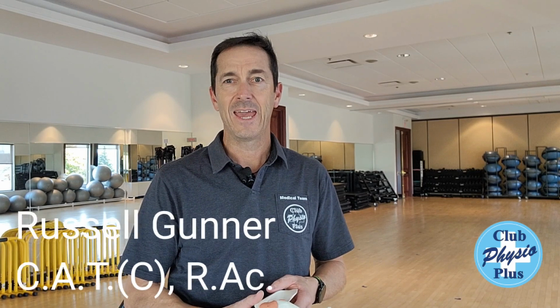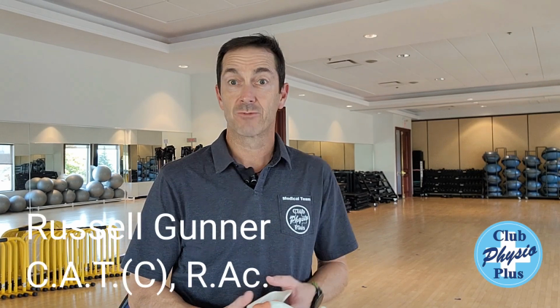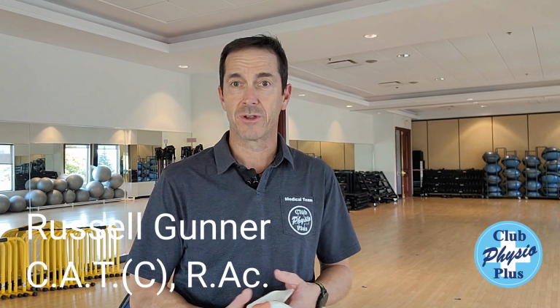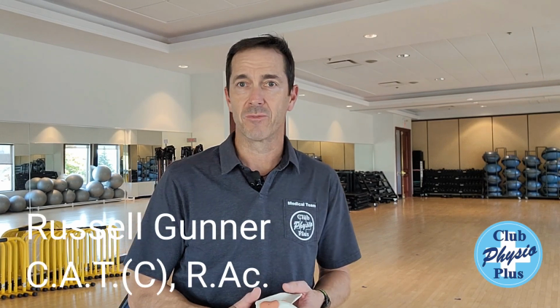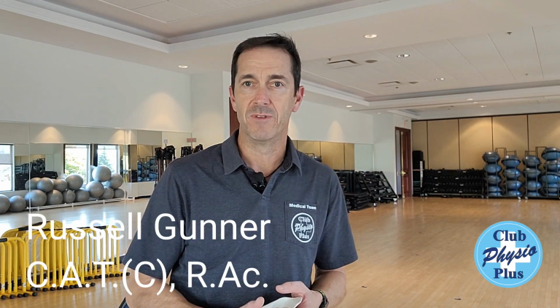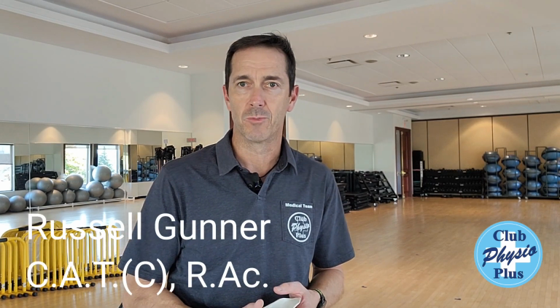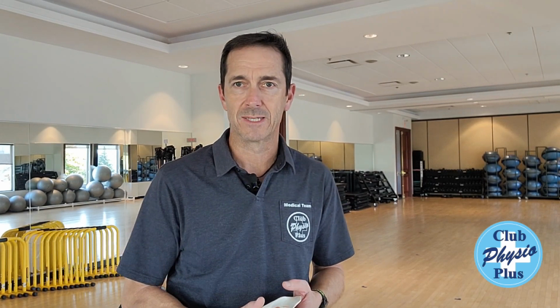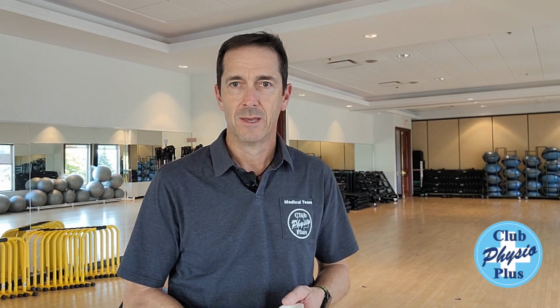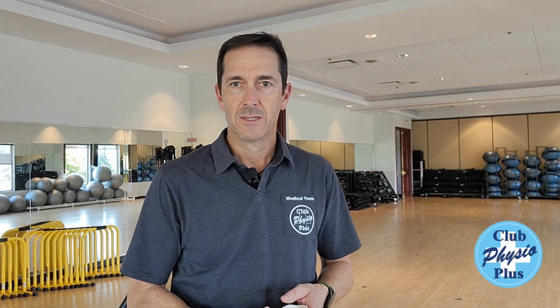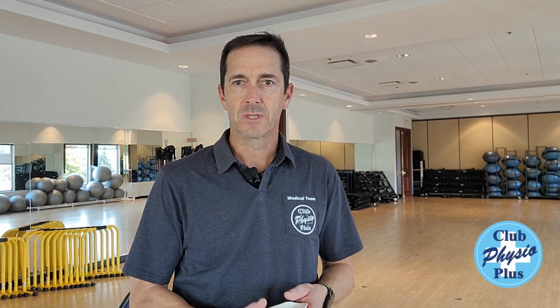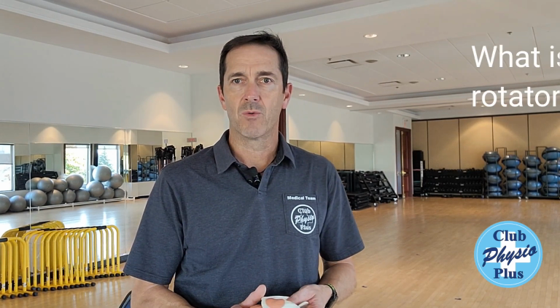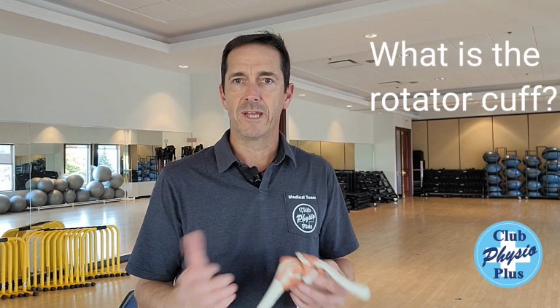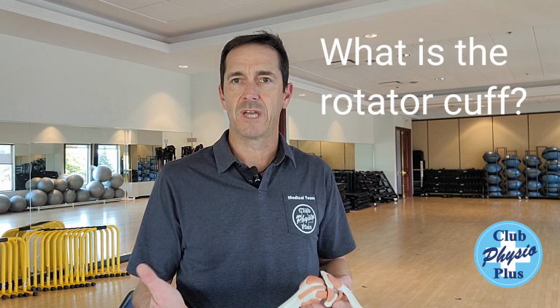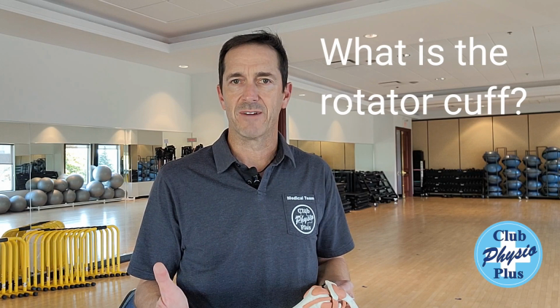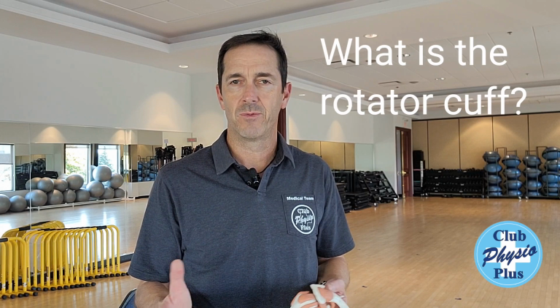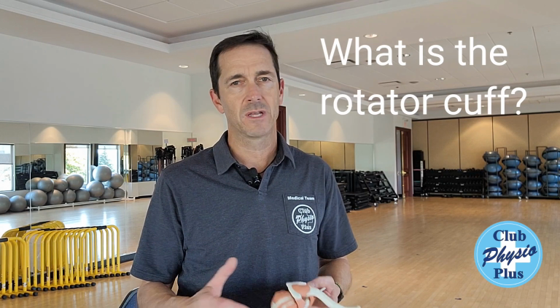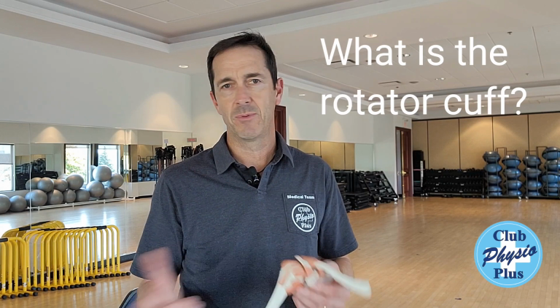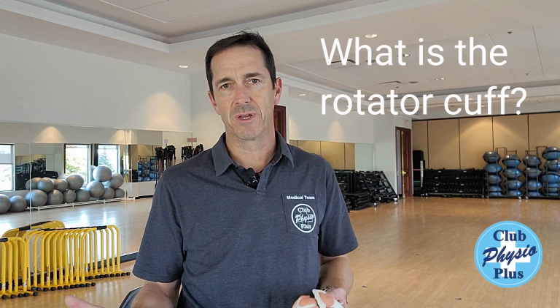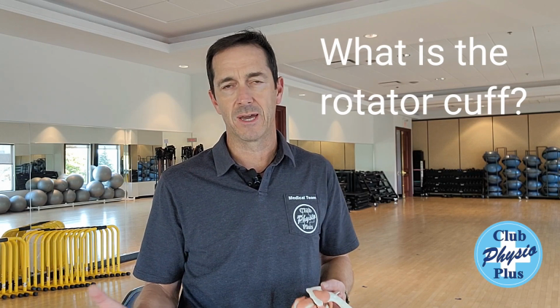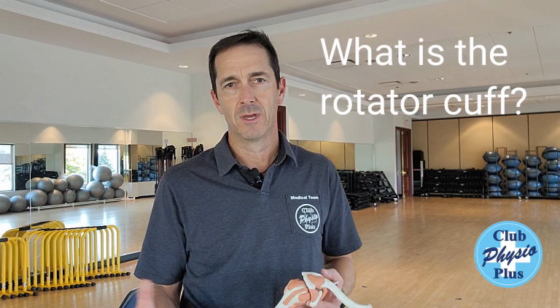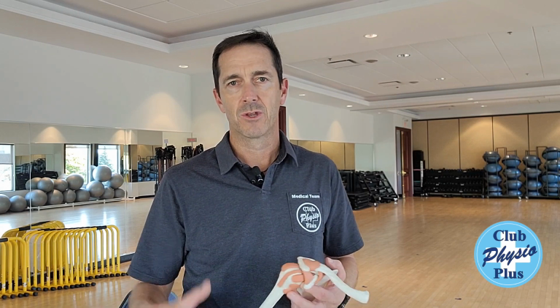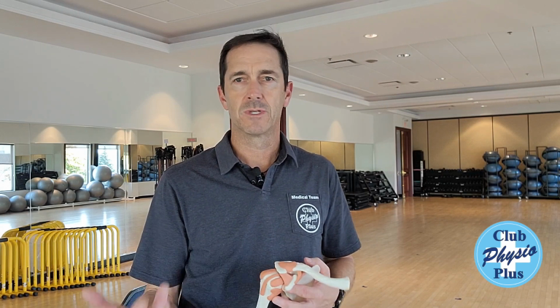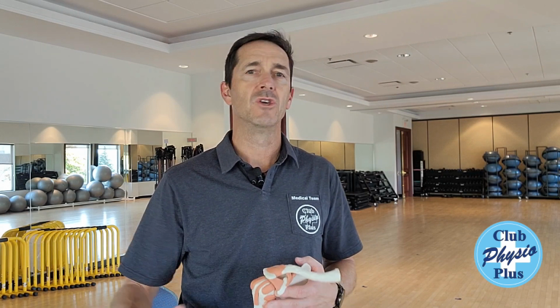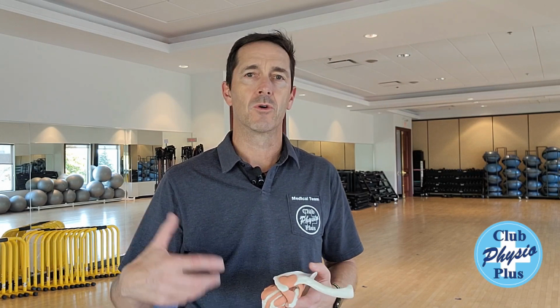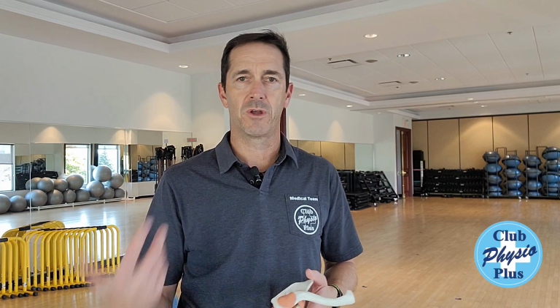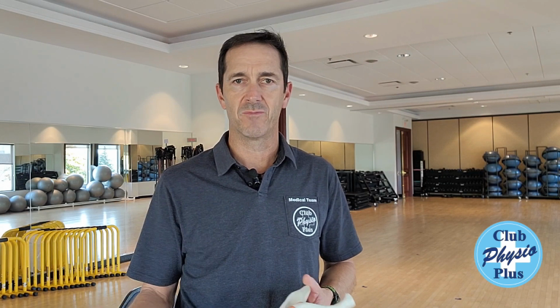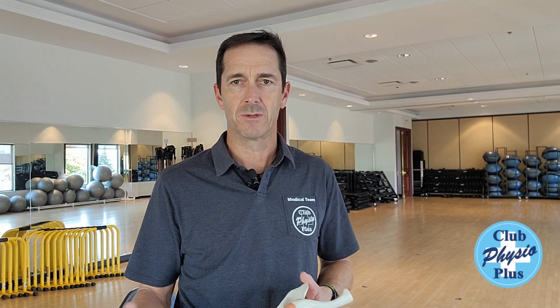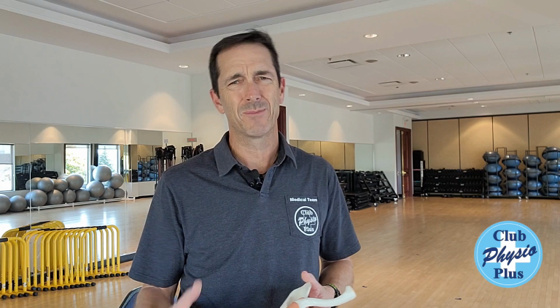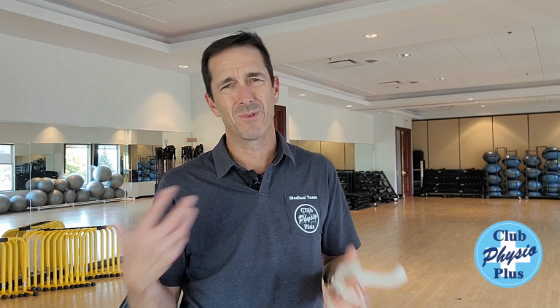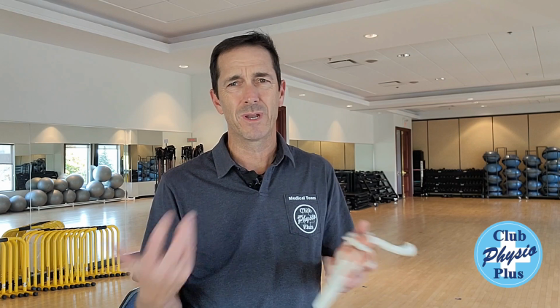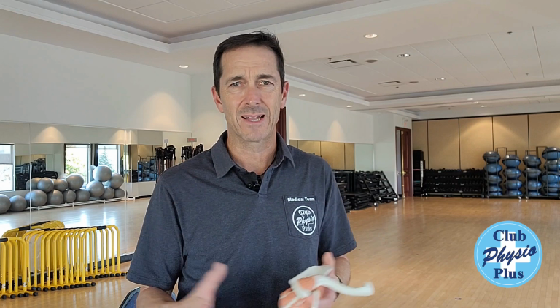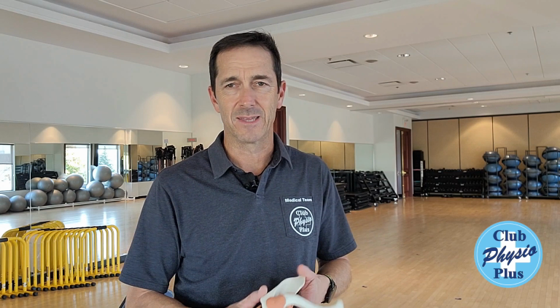Hey guys, Russell Gunner here from Club Physio Plus. Today we're going to talk about what is the rotator cuff. We see a lot of people coming in all the time — docs will tell you you've hurt your rotator cuff muscles, and a lot of people are like, oh, what exactly is that?